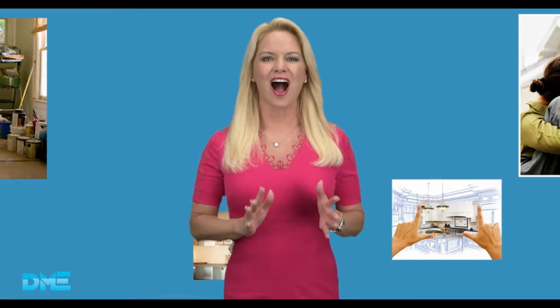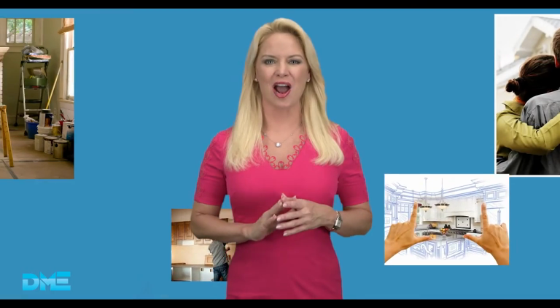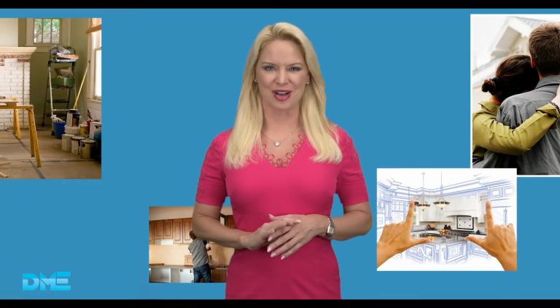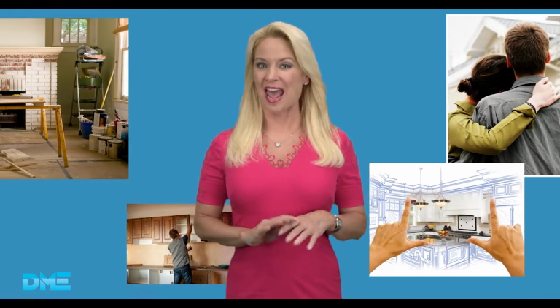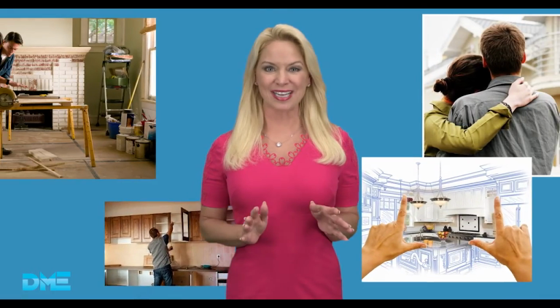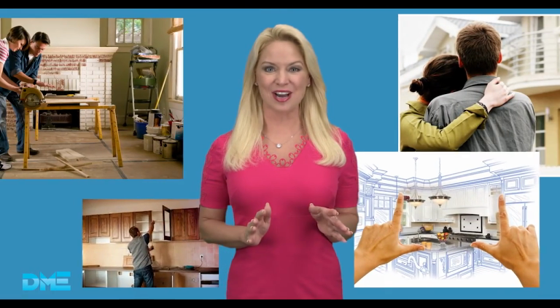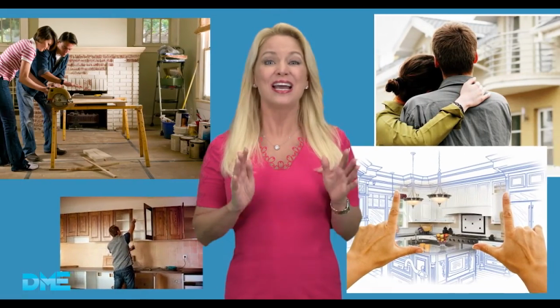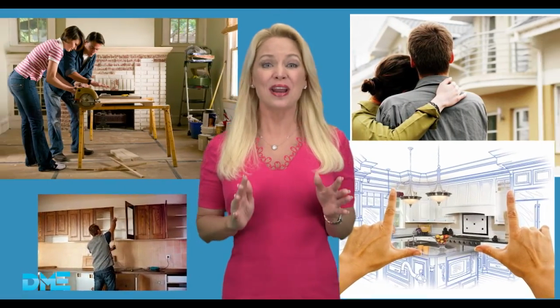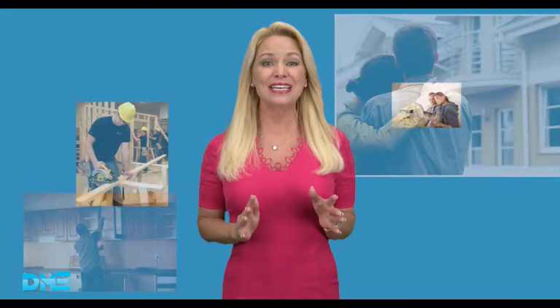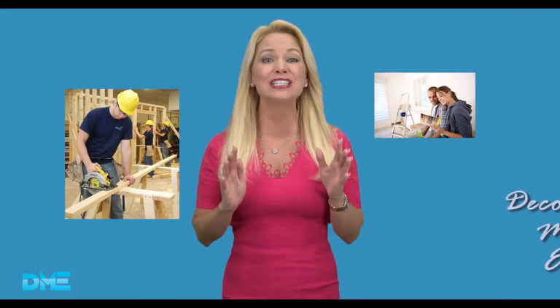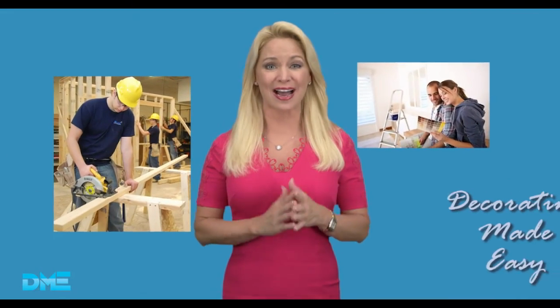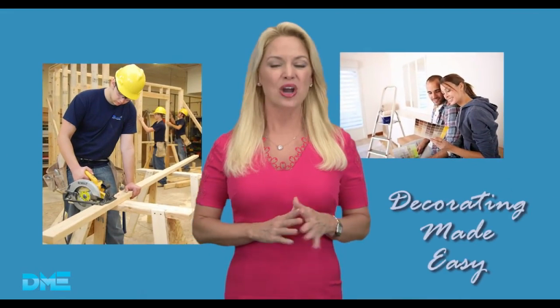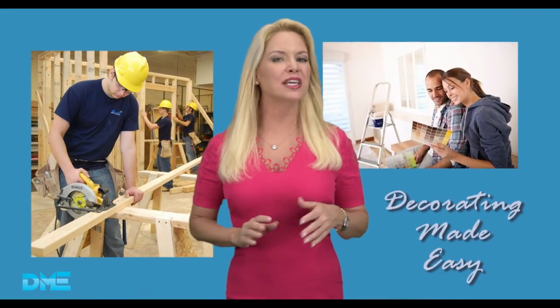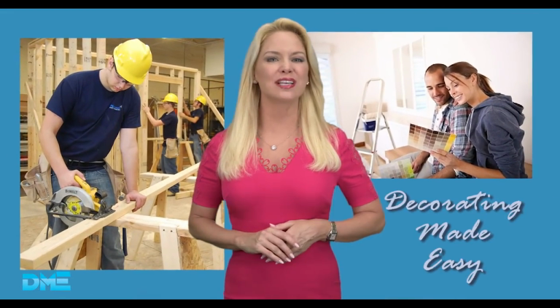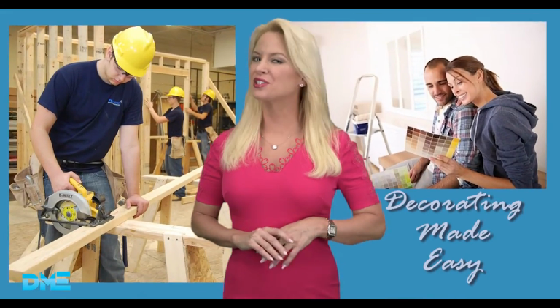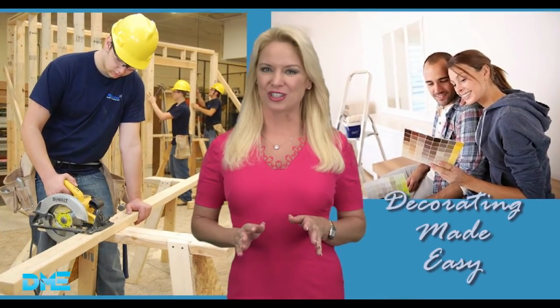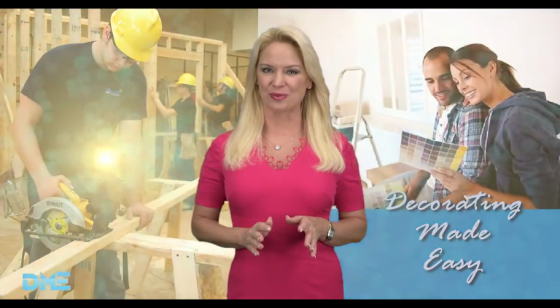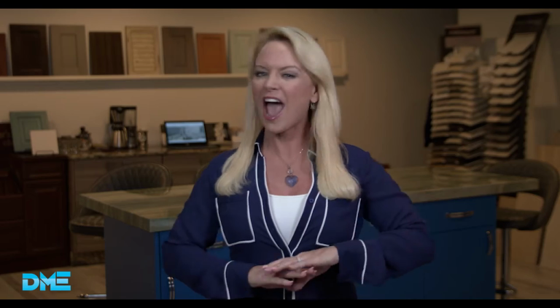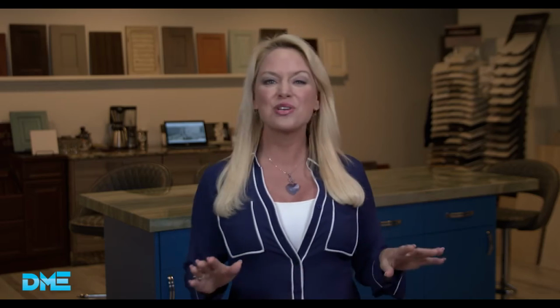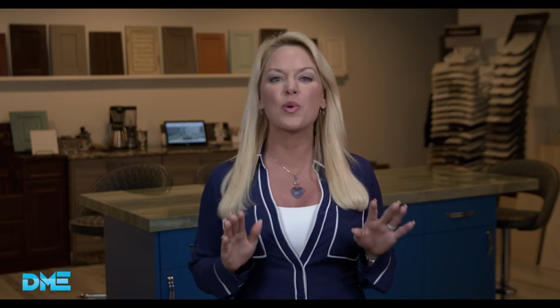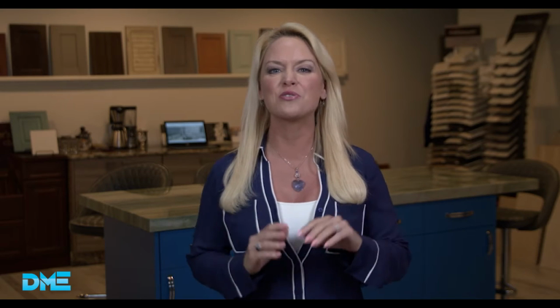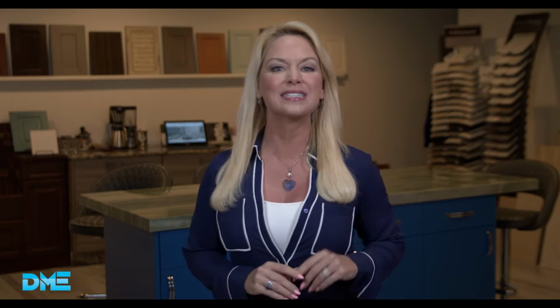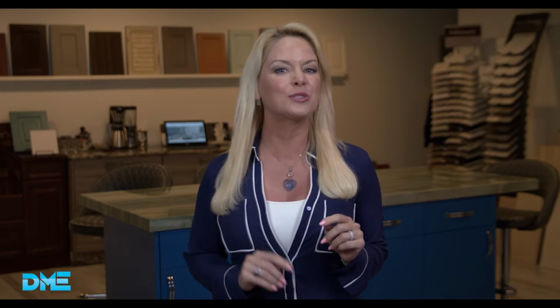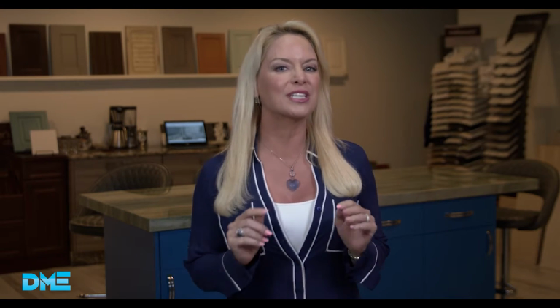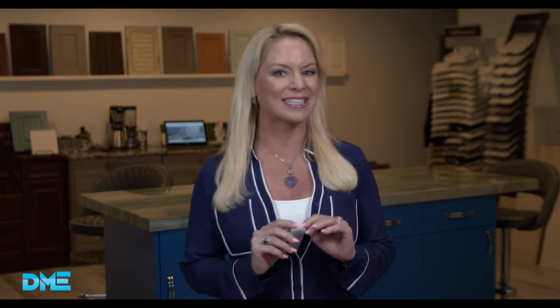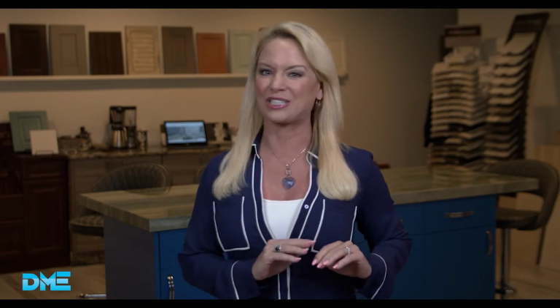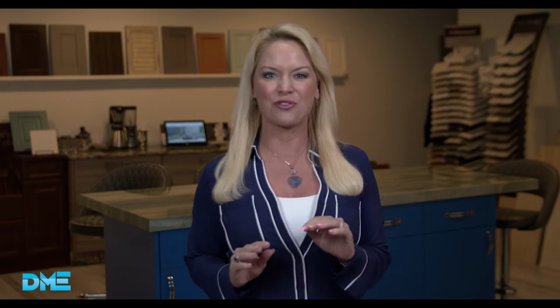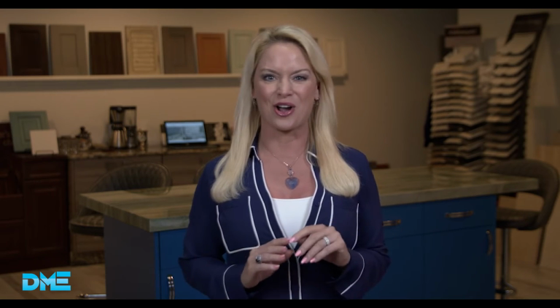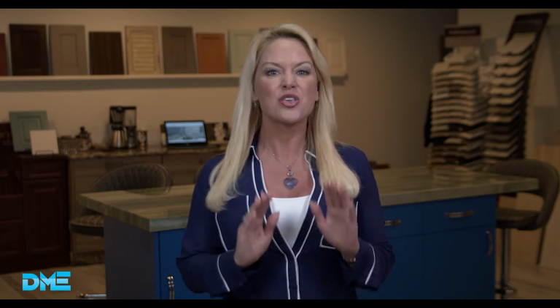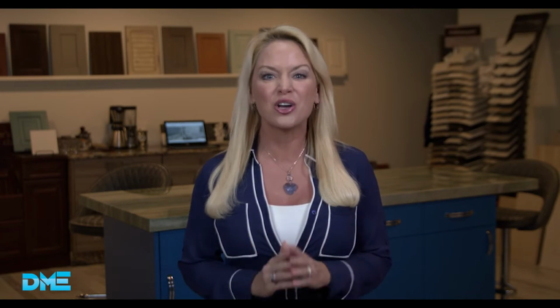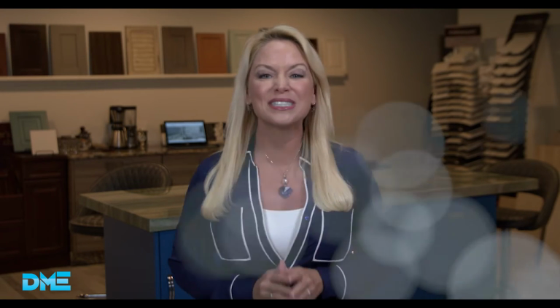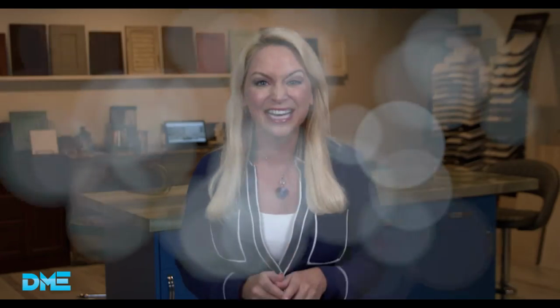Hi, I'm Morgan Thompson and I'm excited to tell you, Decorating Made Easy is back! We'll take you into South Florida's finest showrooms. Every week we bring you the best tips, tricks and techniques to beautify your home. You're not going to want to miss a second!